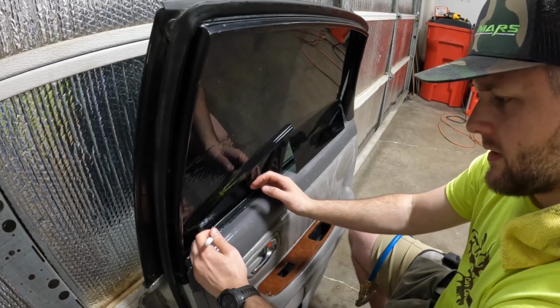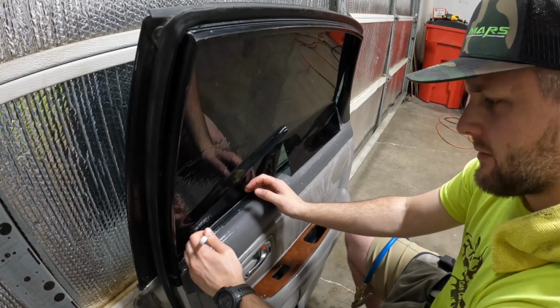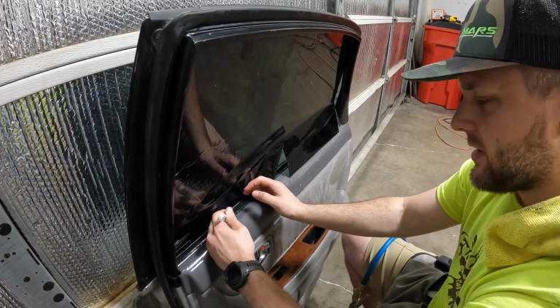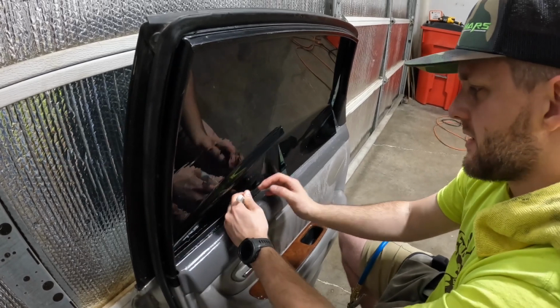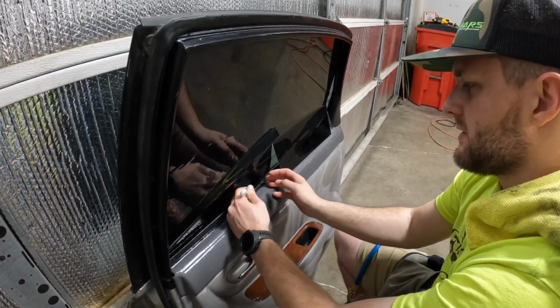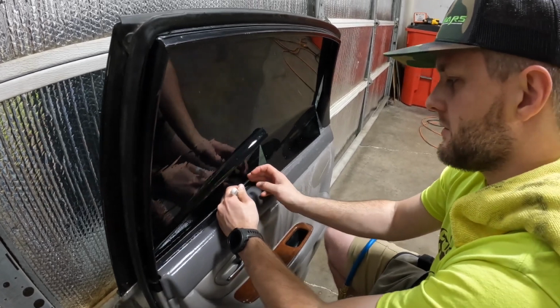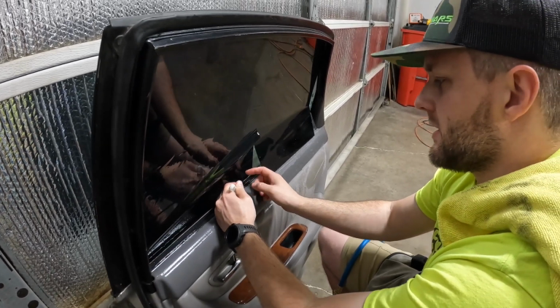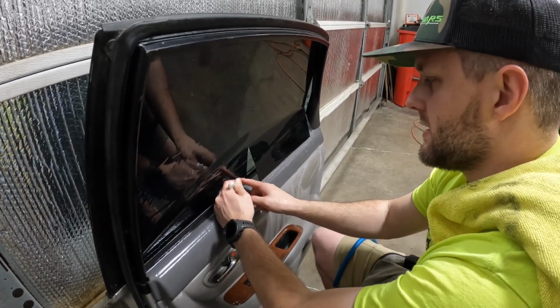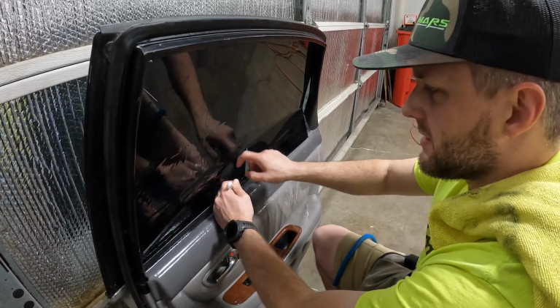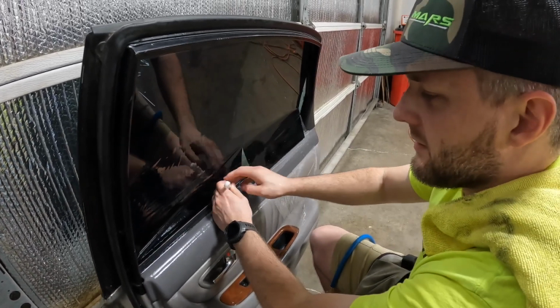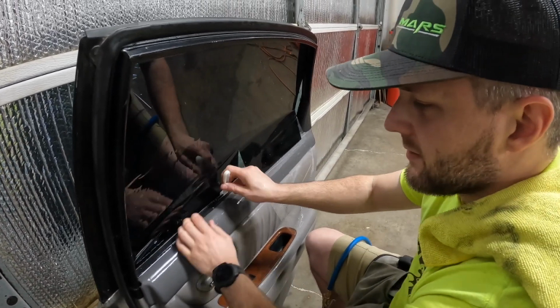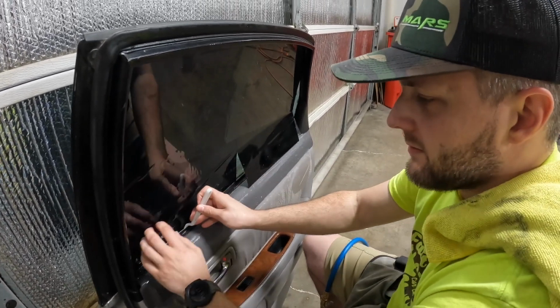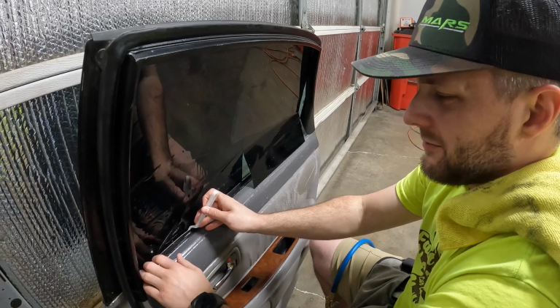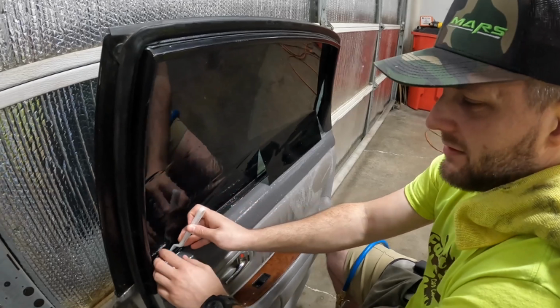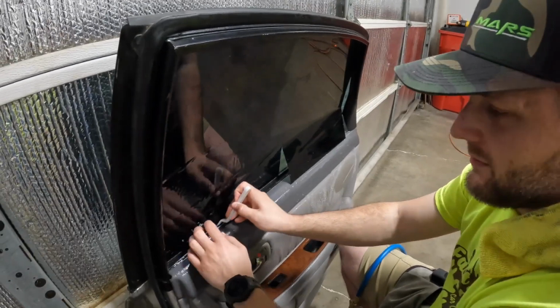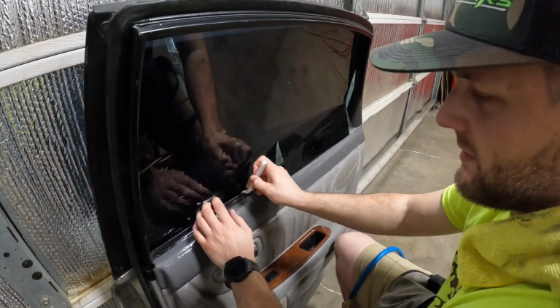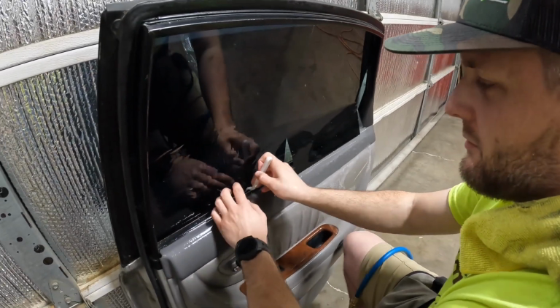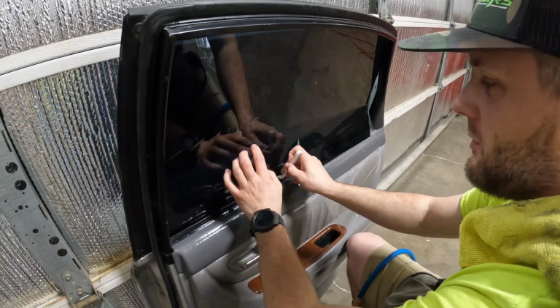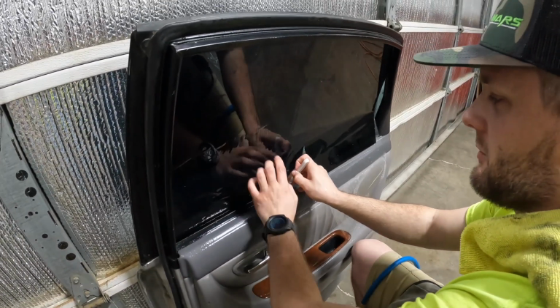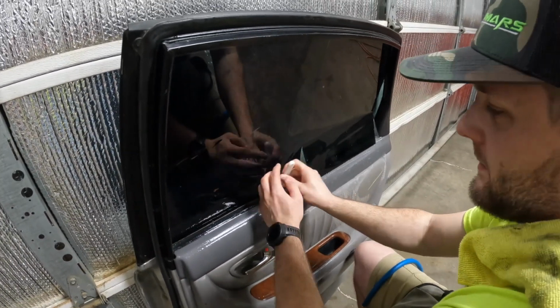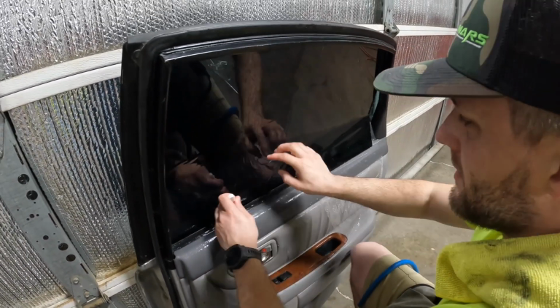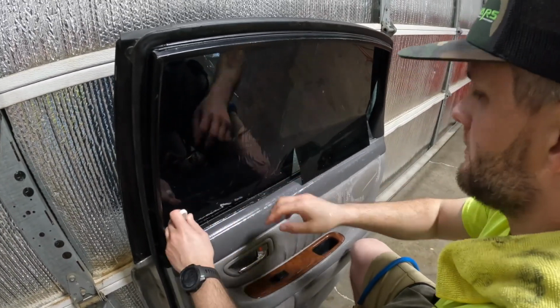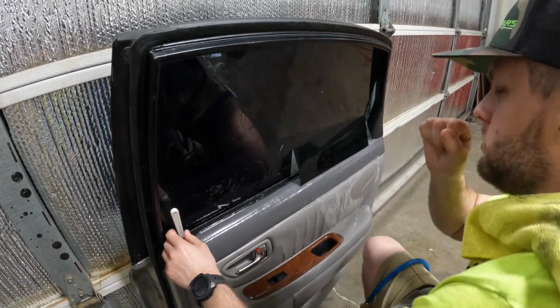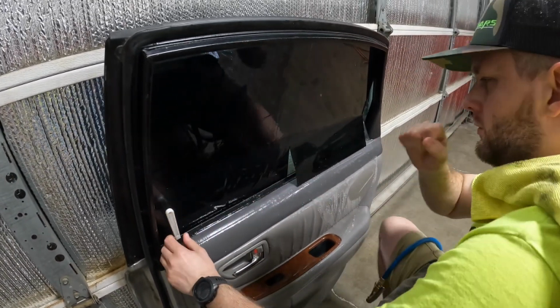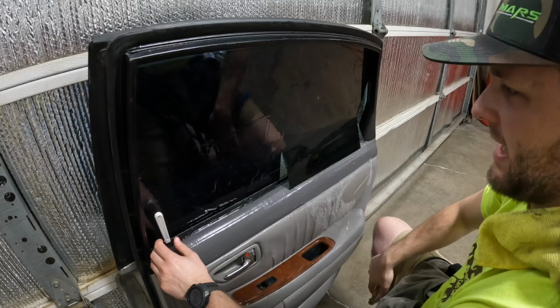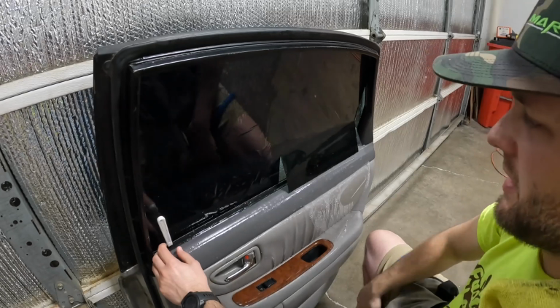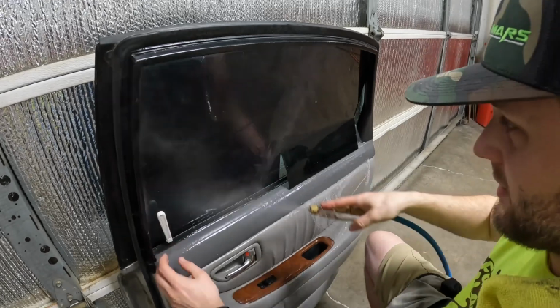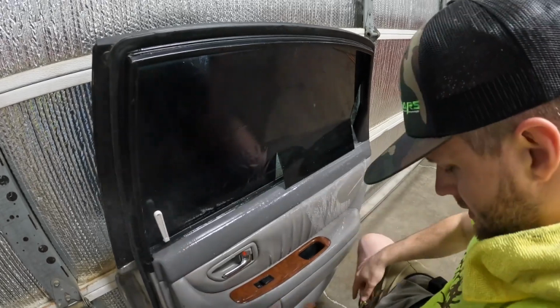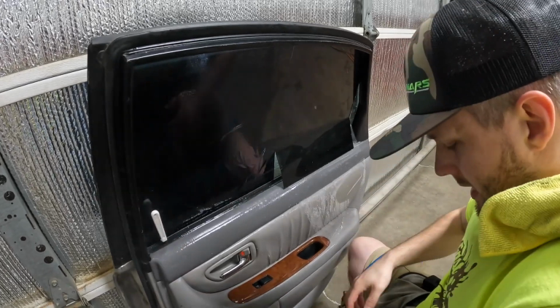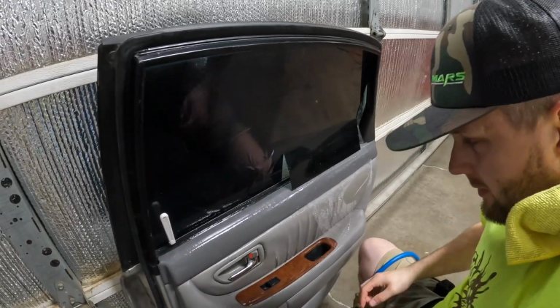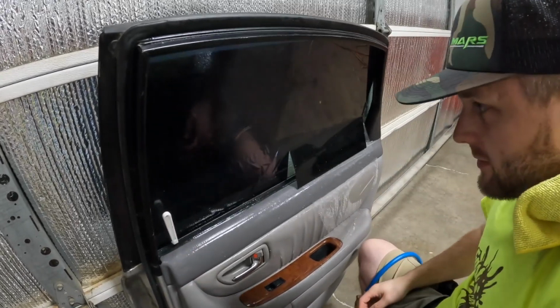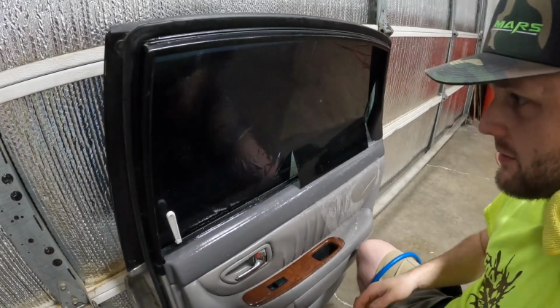Basically what we're trying to do is tuck it down in the seal. We don't want to let the adhesive touch anything — which again doesn't really matter for what we're doing, but it's just a habit you can't get out of once you're used to it.